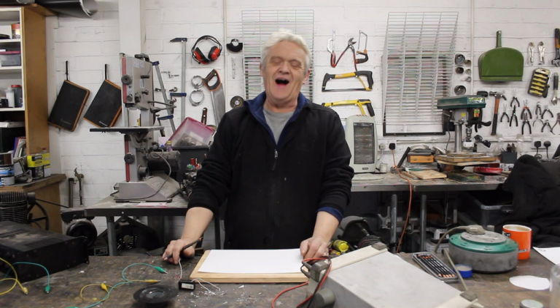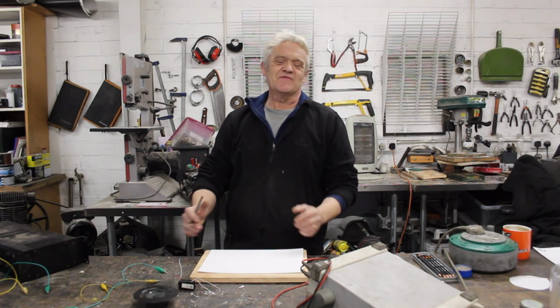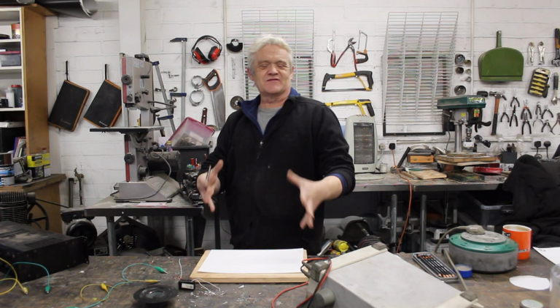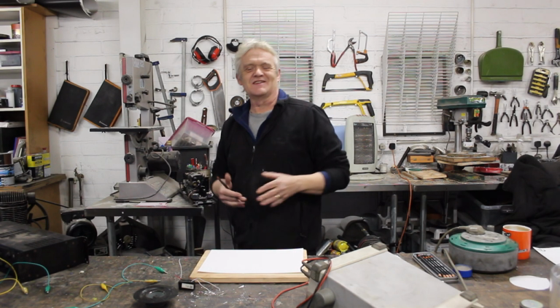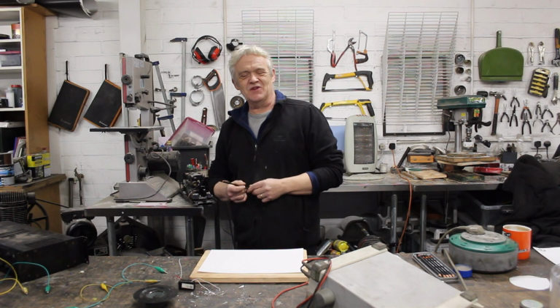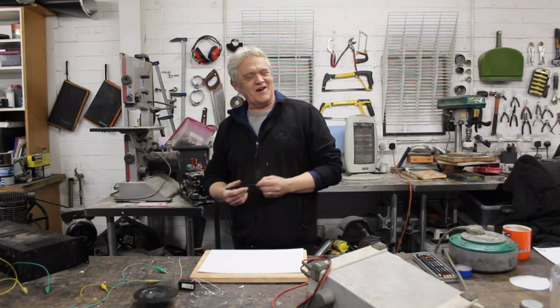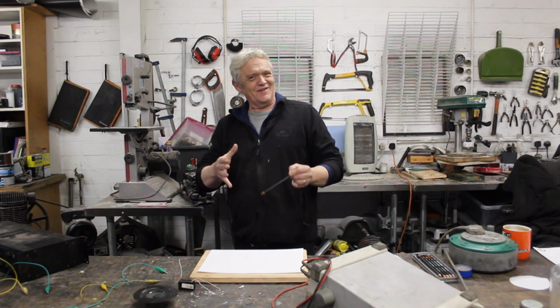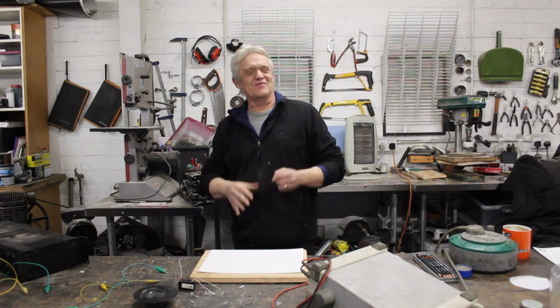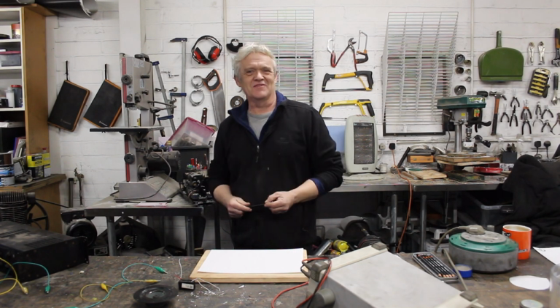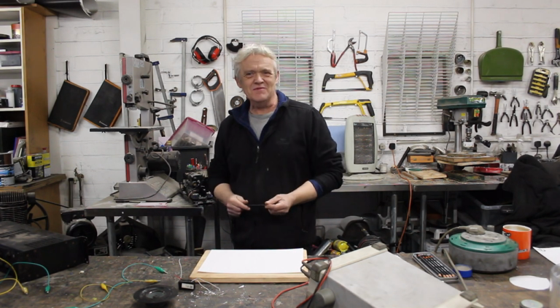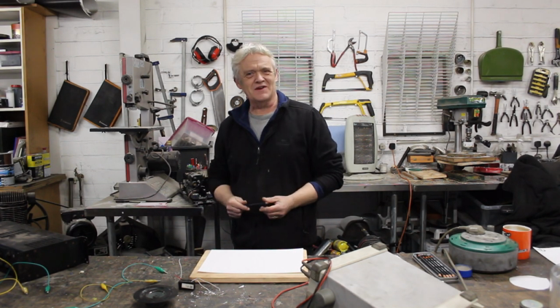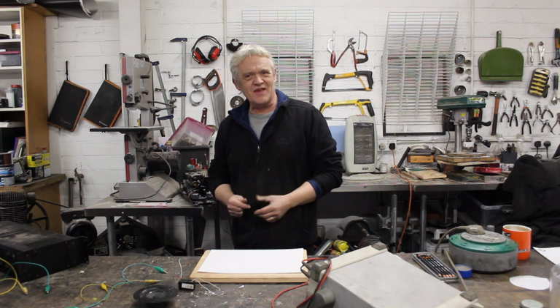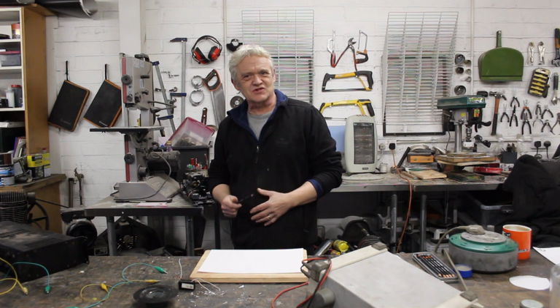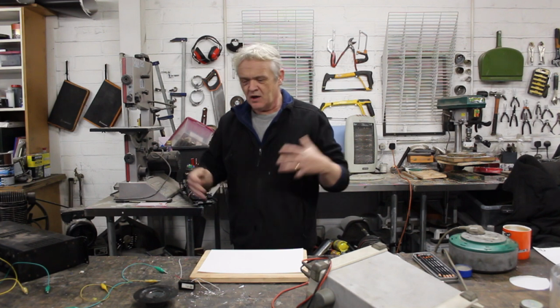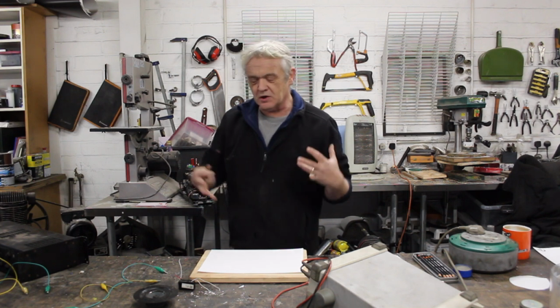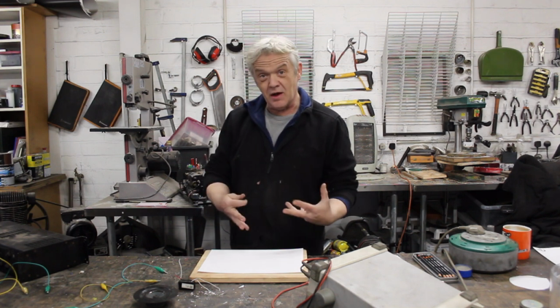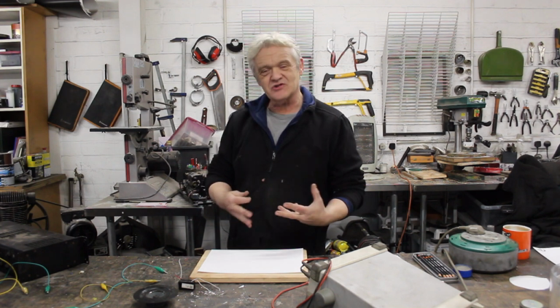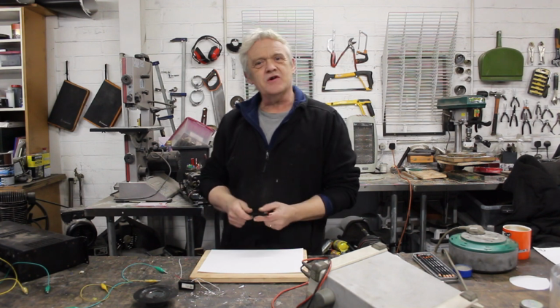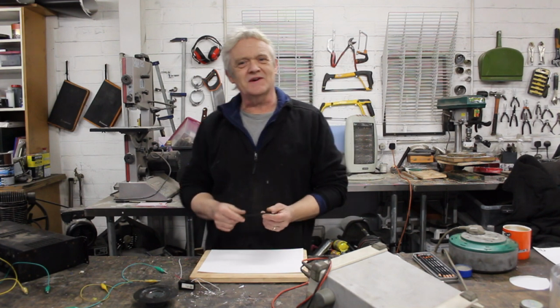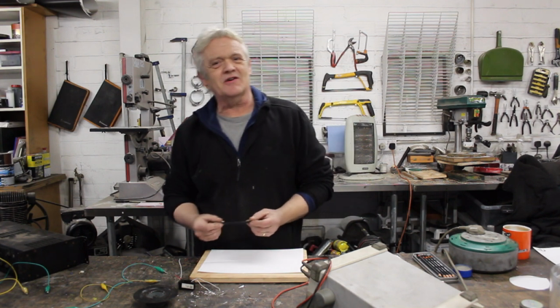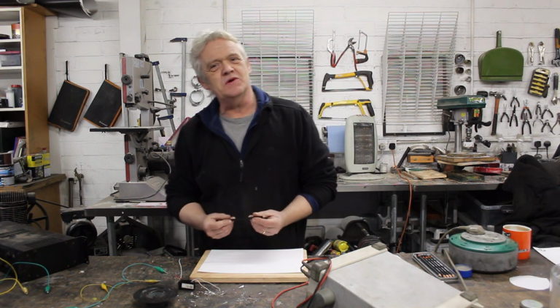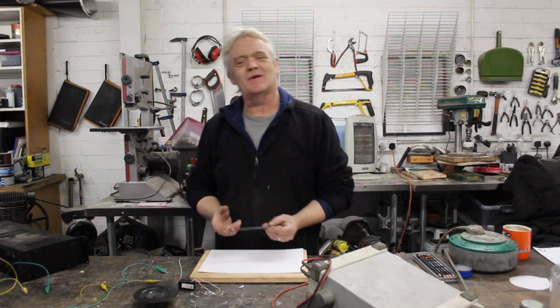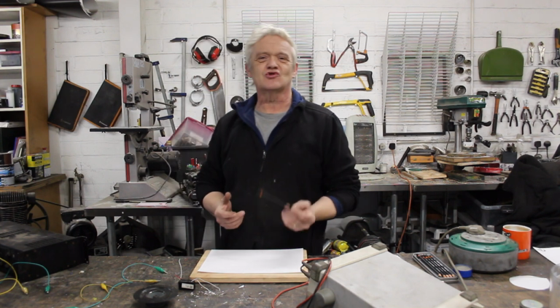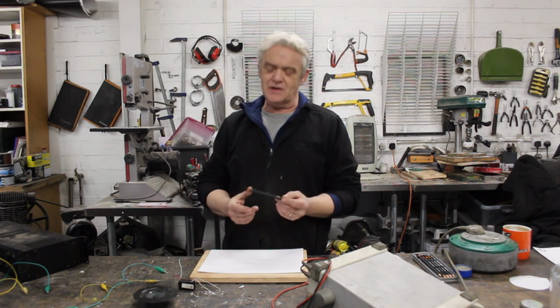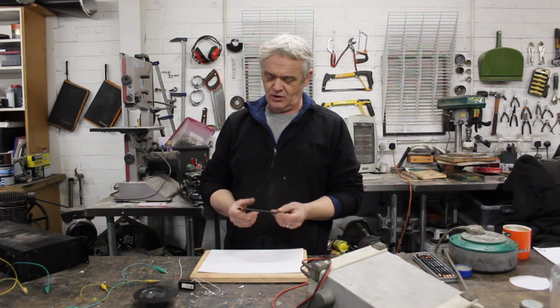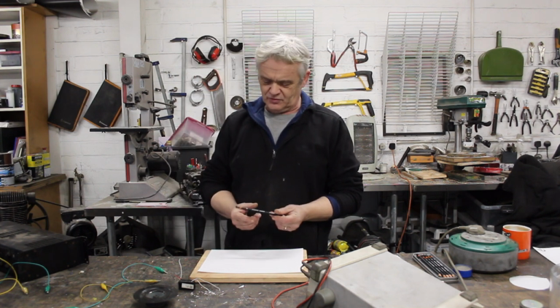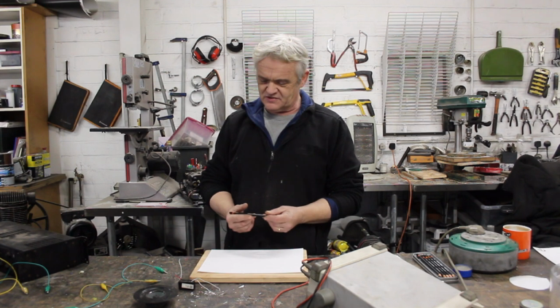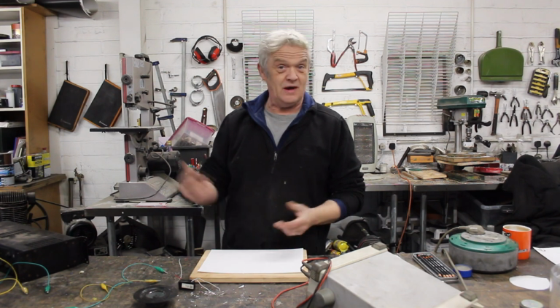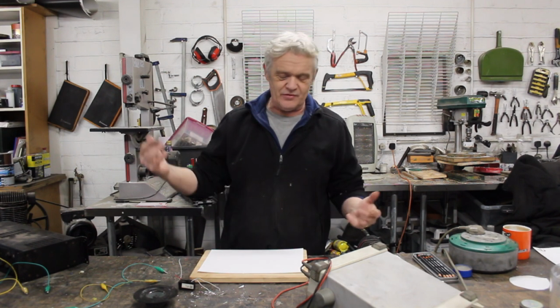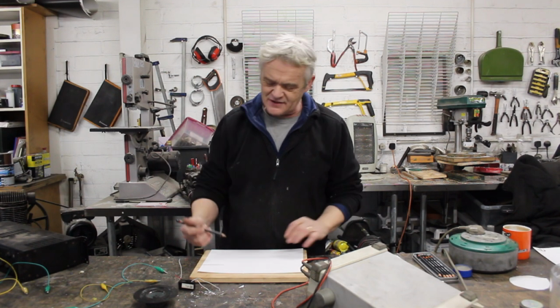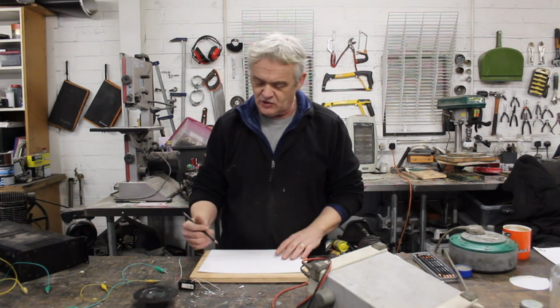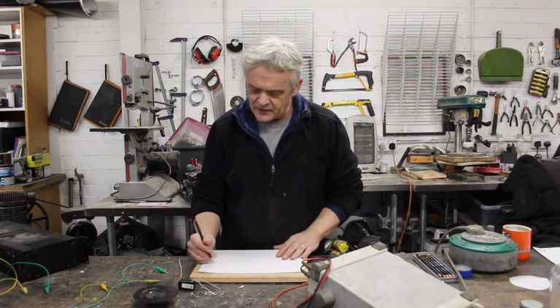Hi, you've got to love science, haven't you? And you've got to love what you can do with everyday things. We're going to make a speaker by drawing it onto a piece of paper with a pencil.